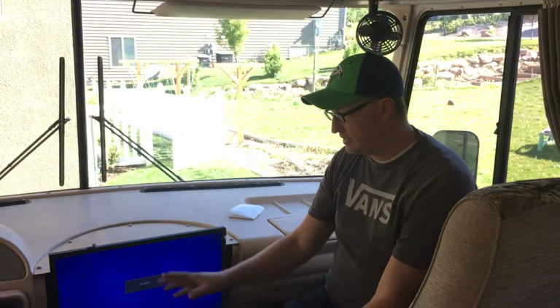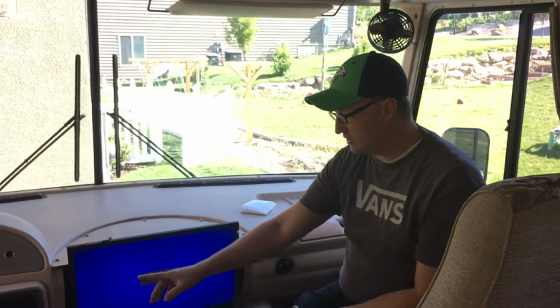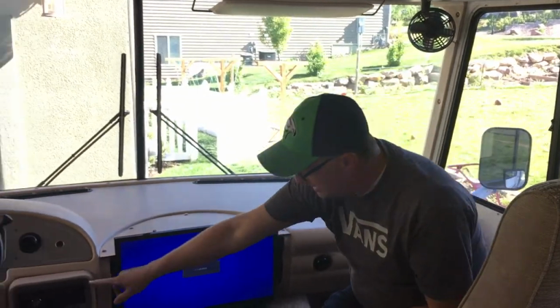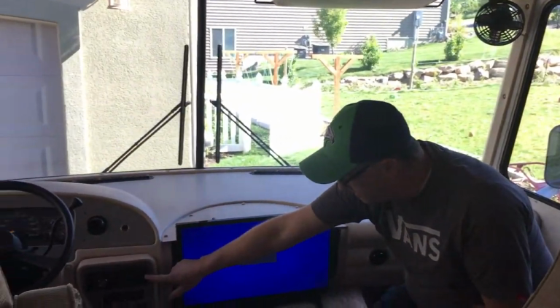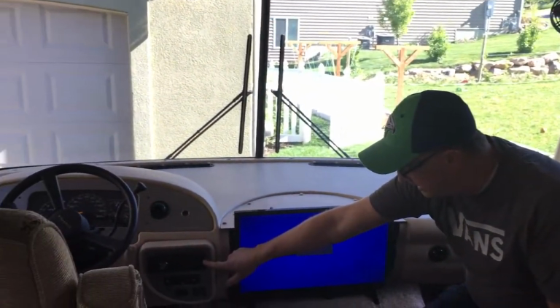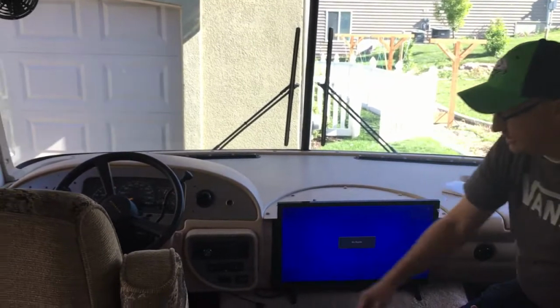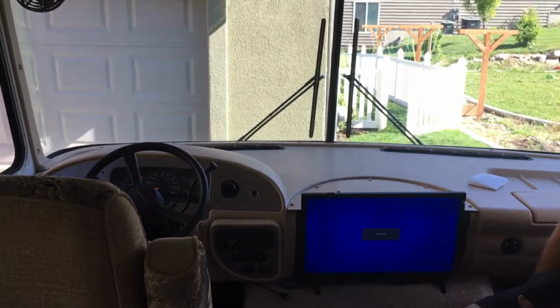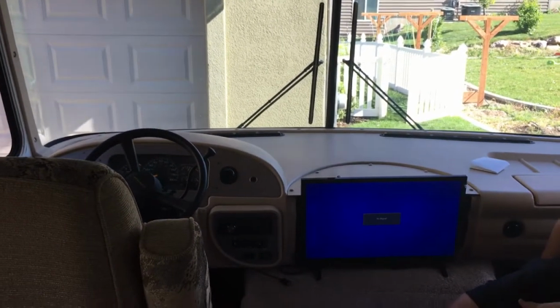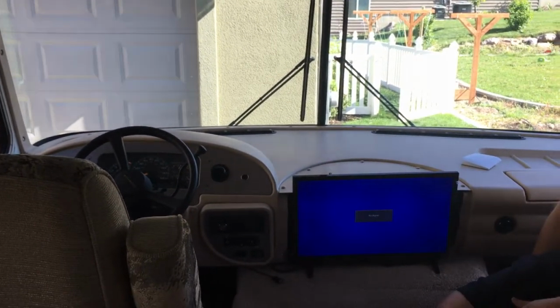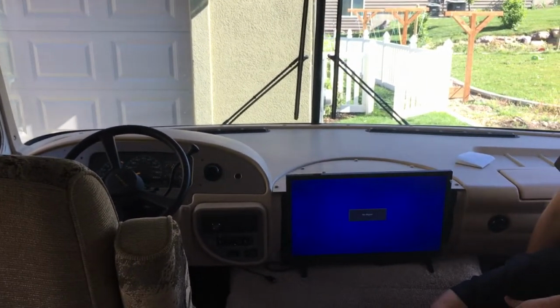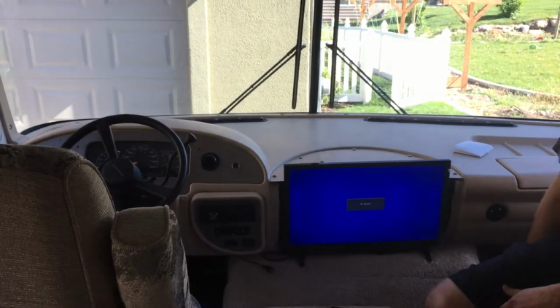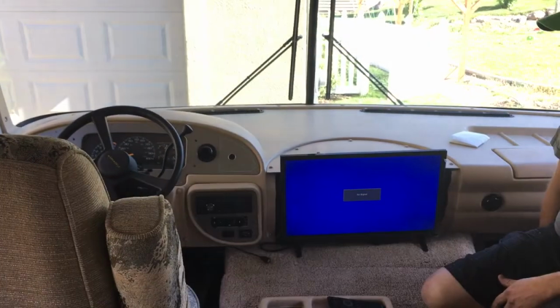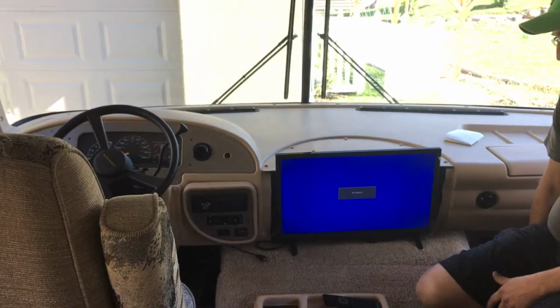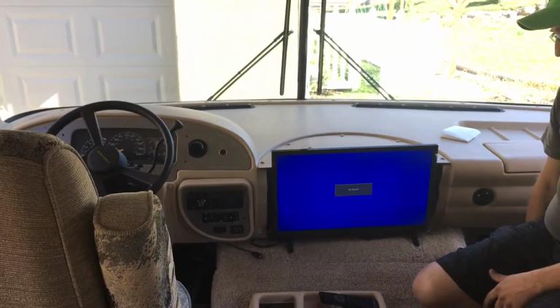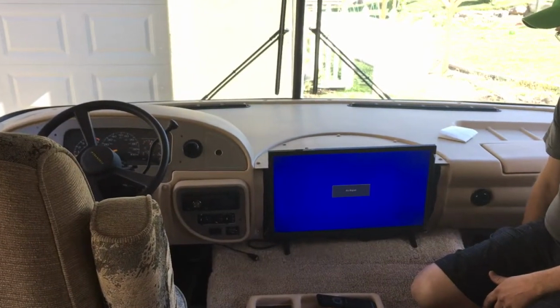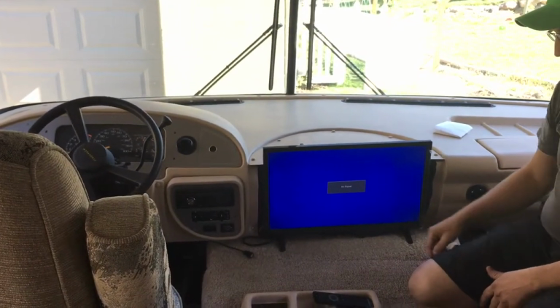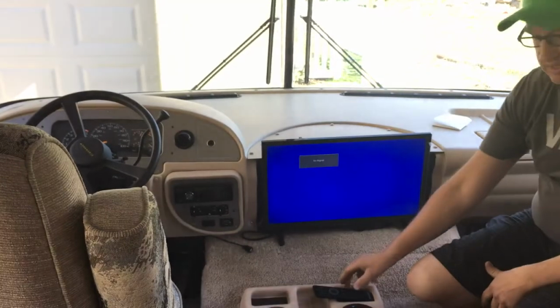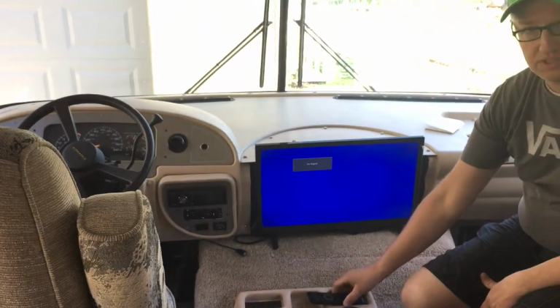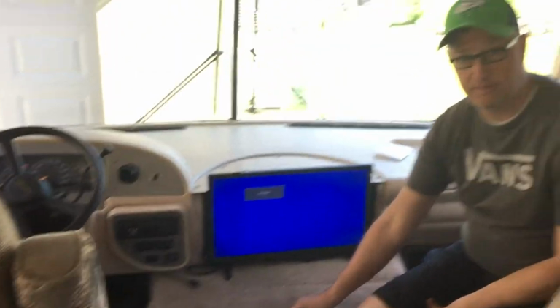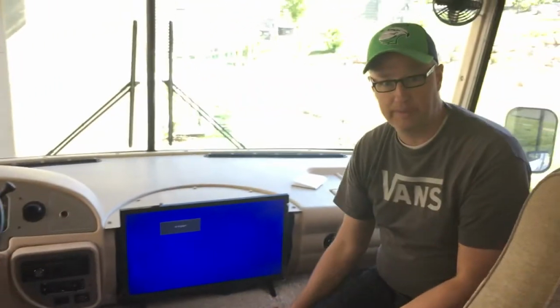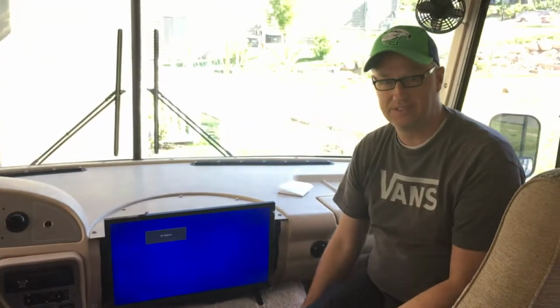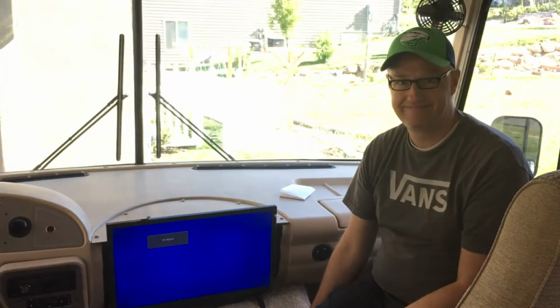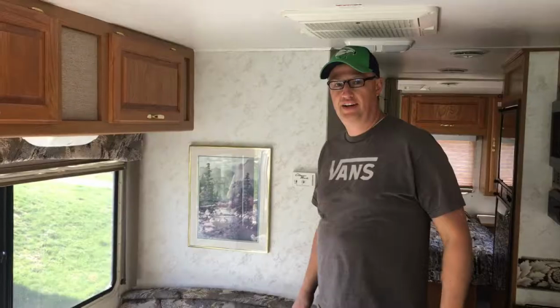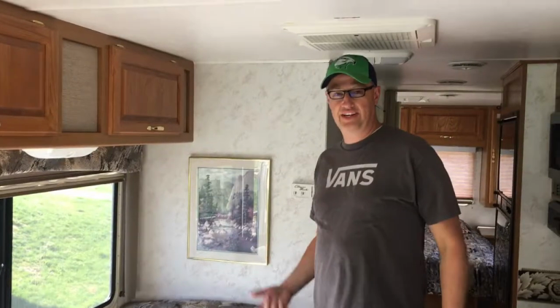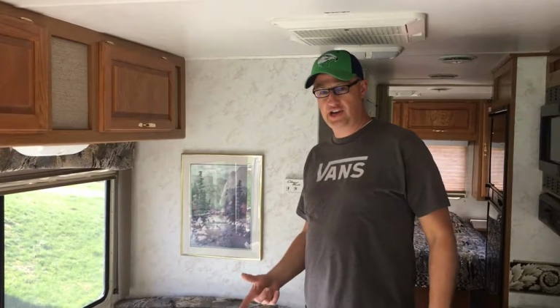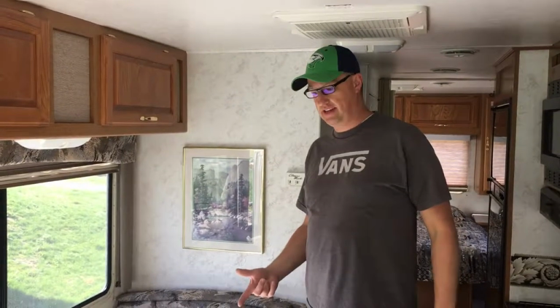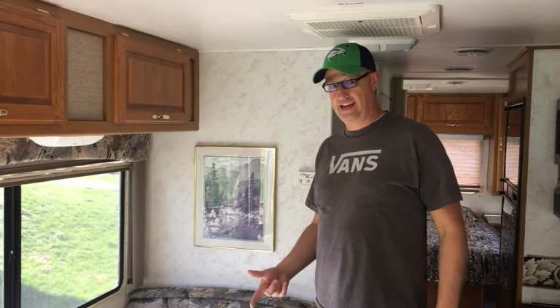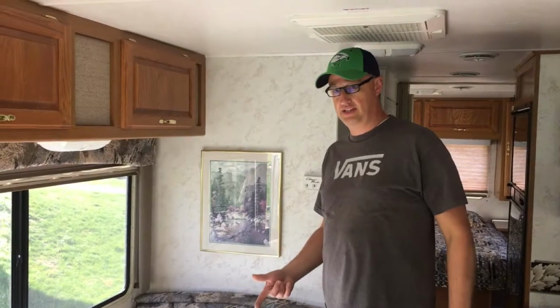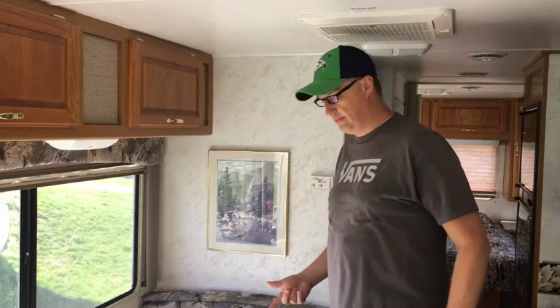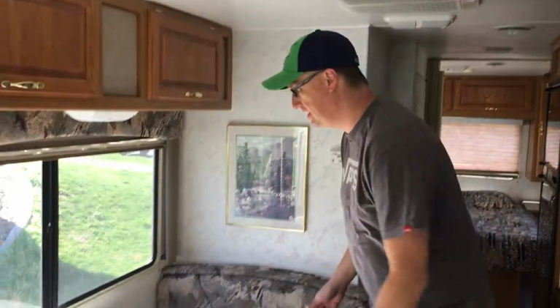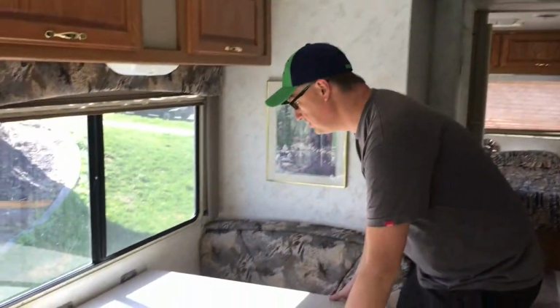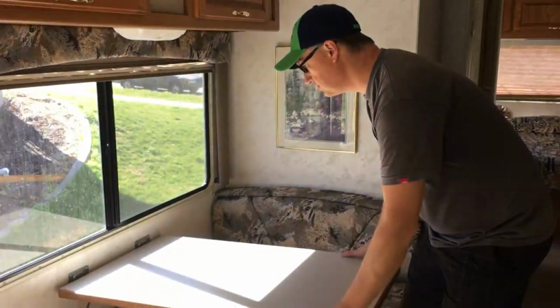This will actually play from the stereo unit, so that's something I'll talk to you about in person. Now I'm going to show you how to make the table into a bed.